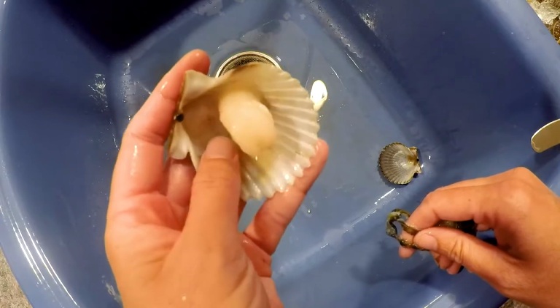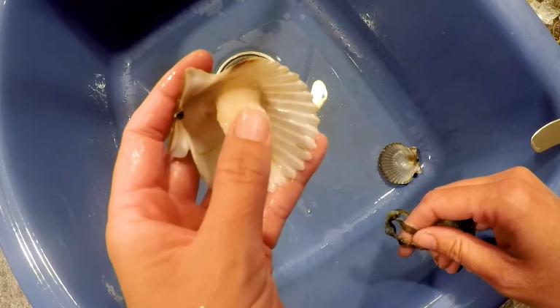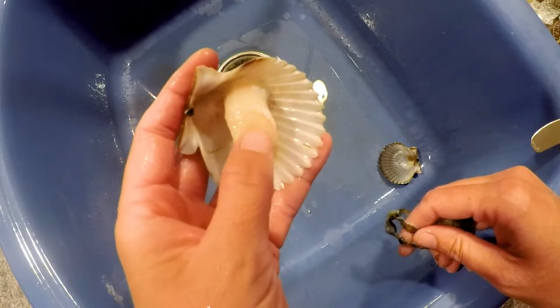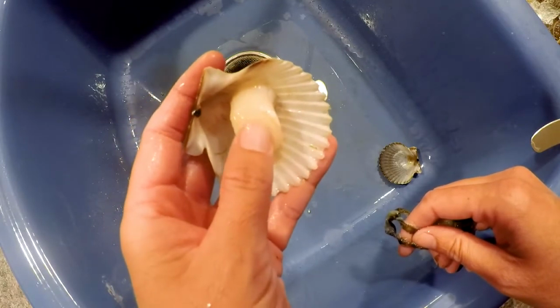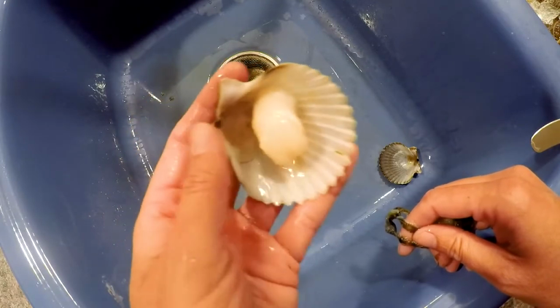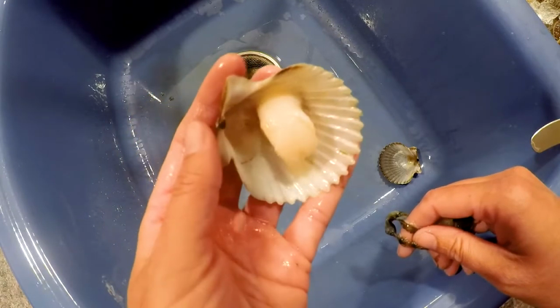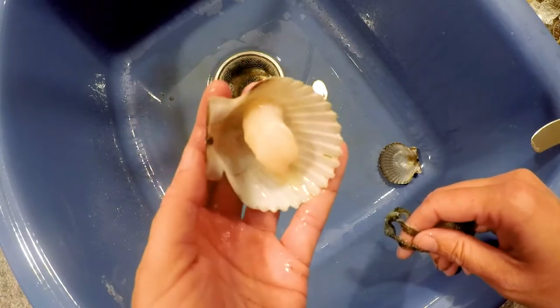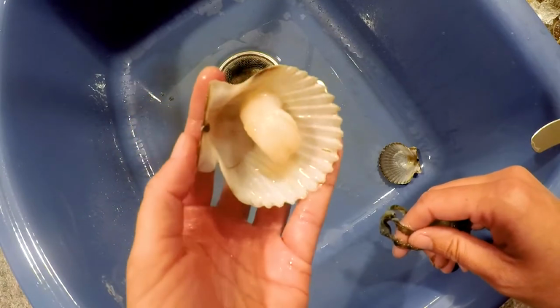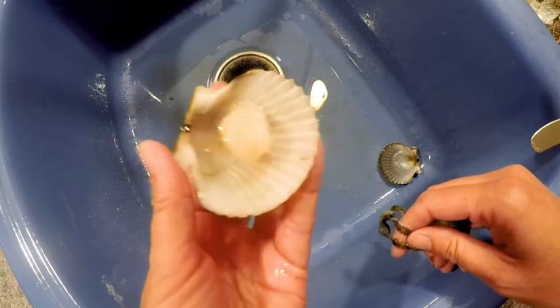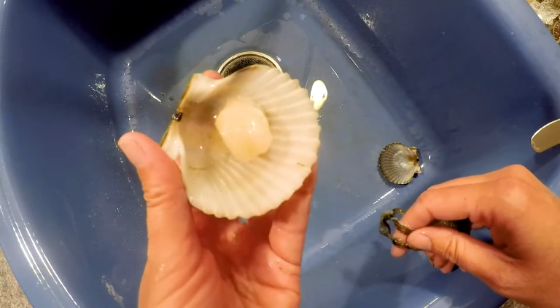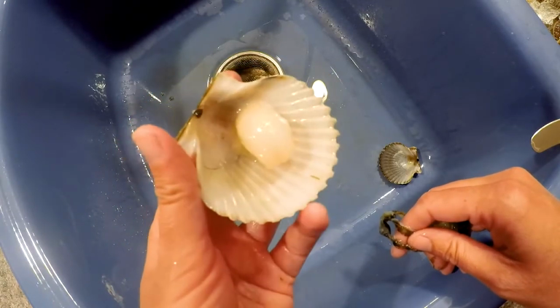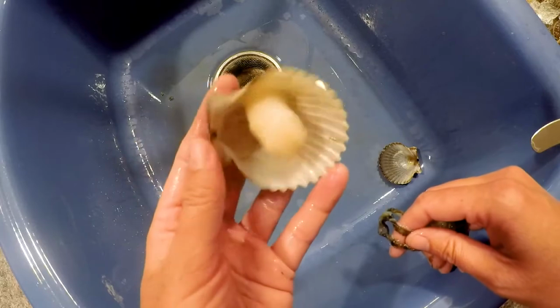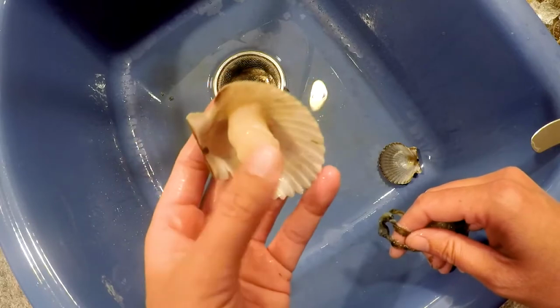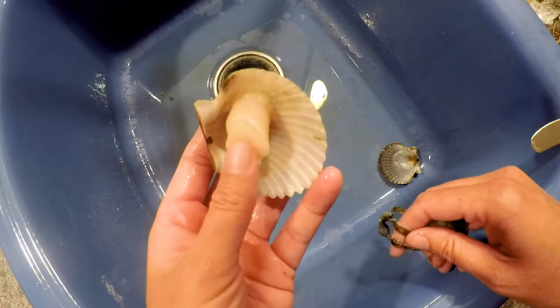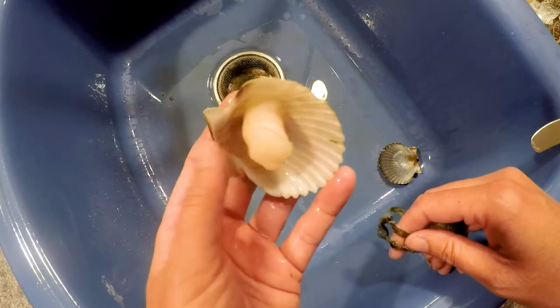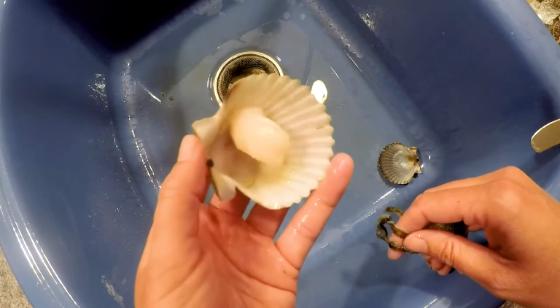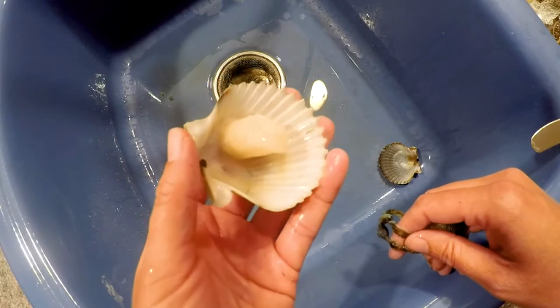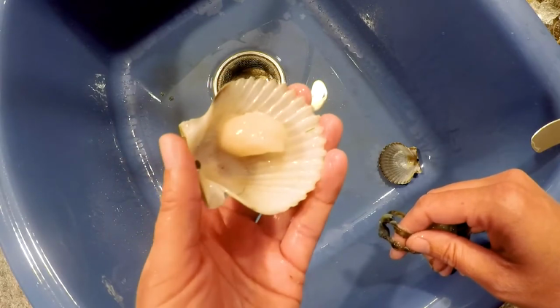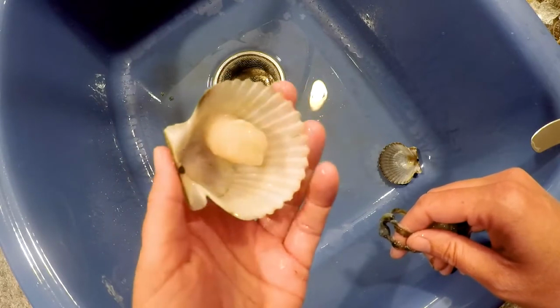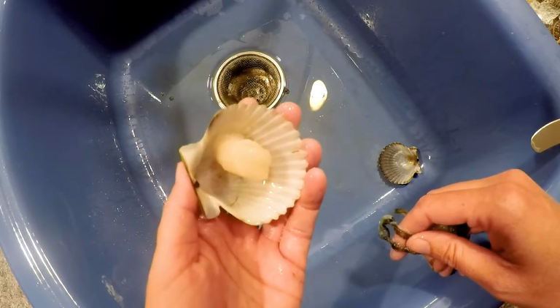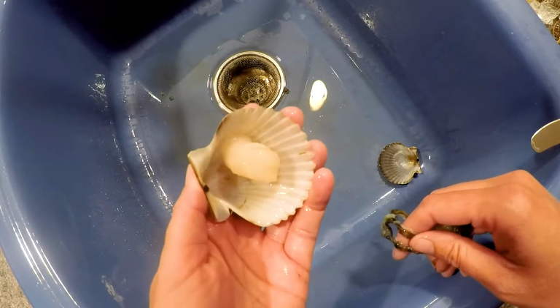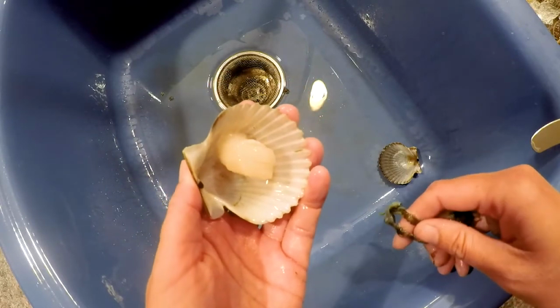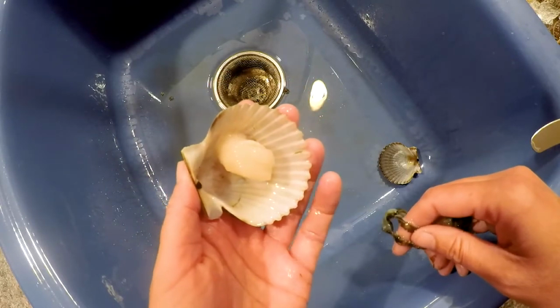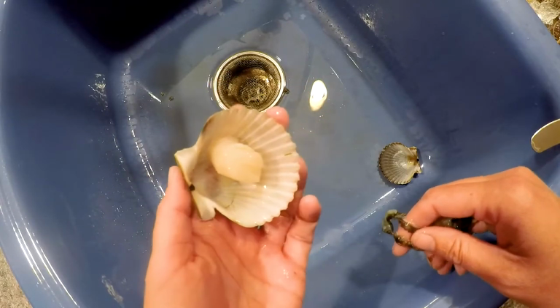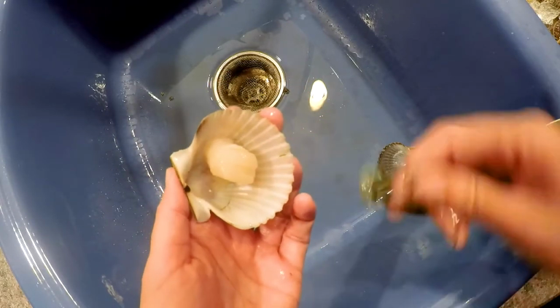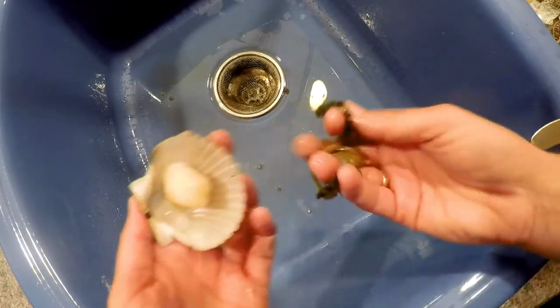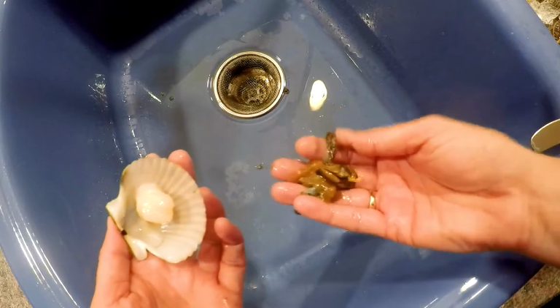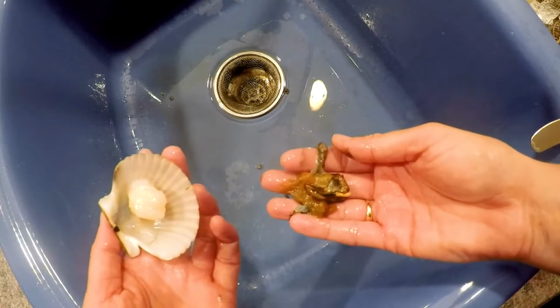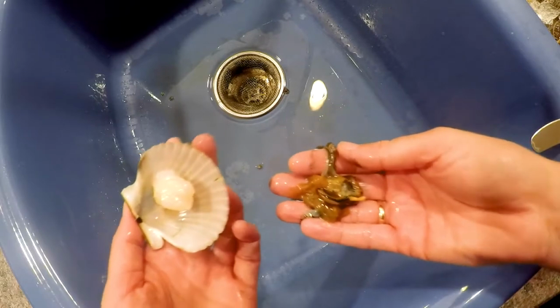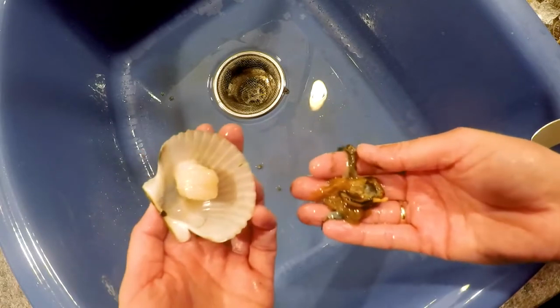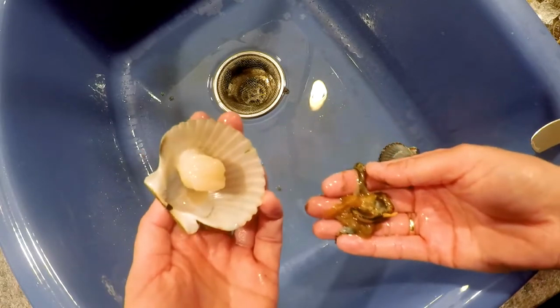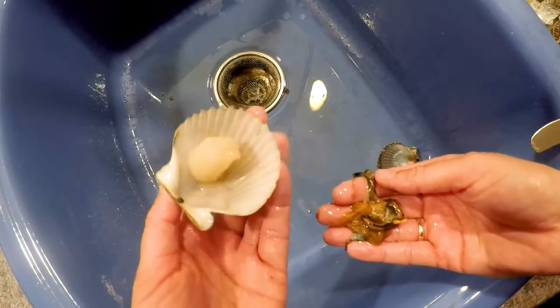This is the adductor muscle — this is what the scallop uses to open and close its shell — and this is what you want to end up with, with no traces of any of the viscera left on the meat.